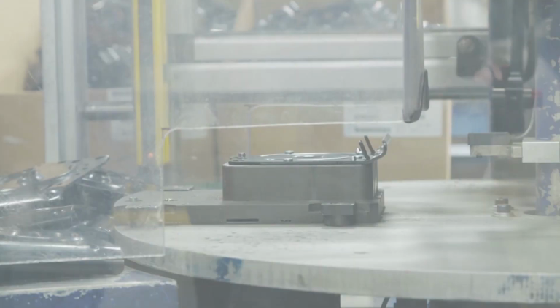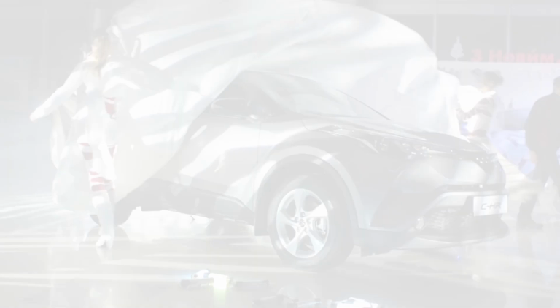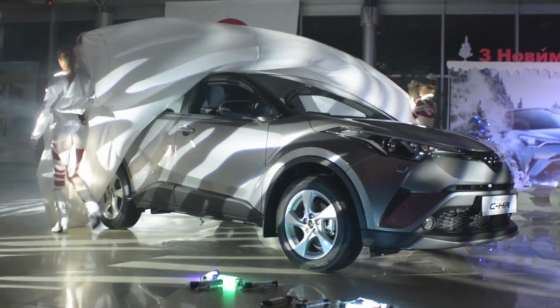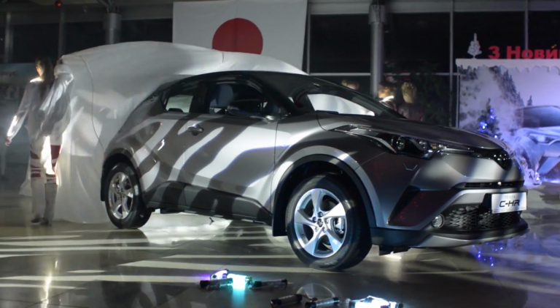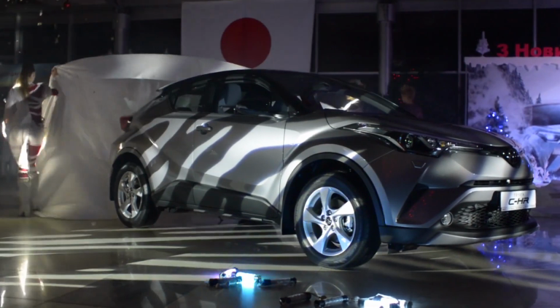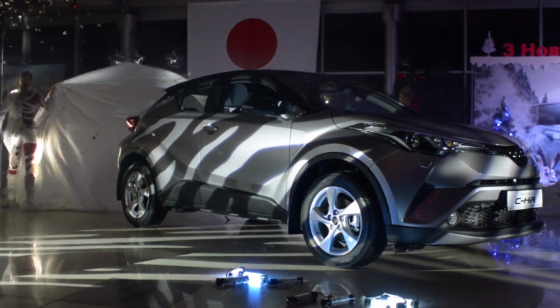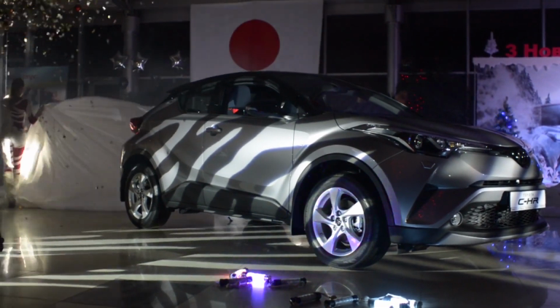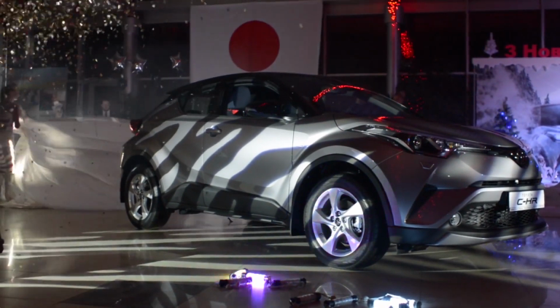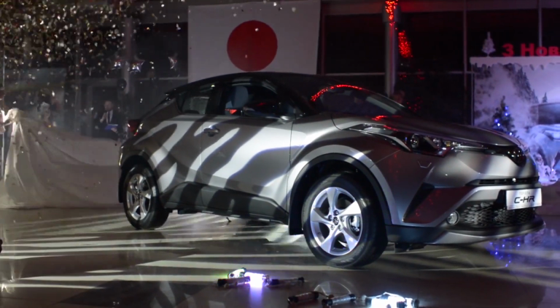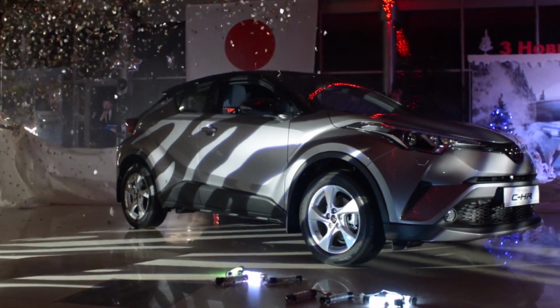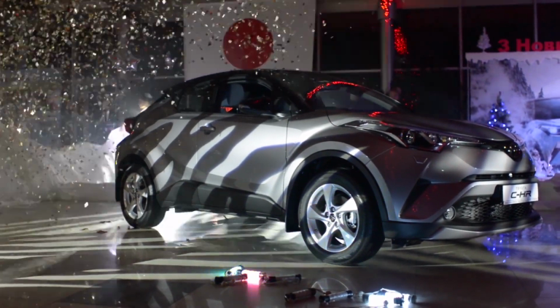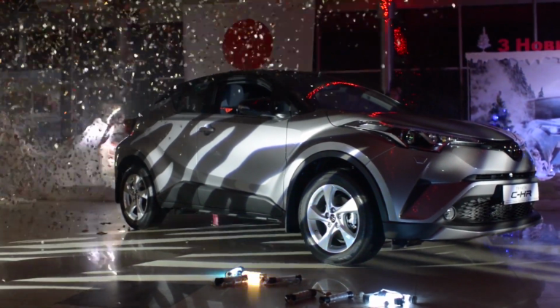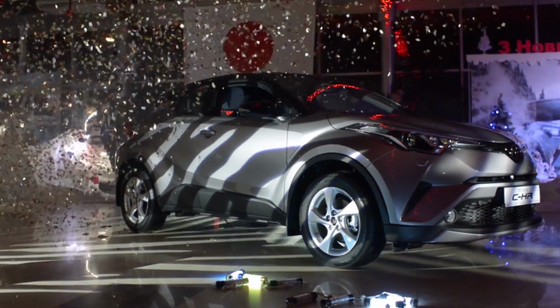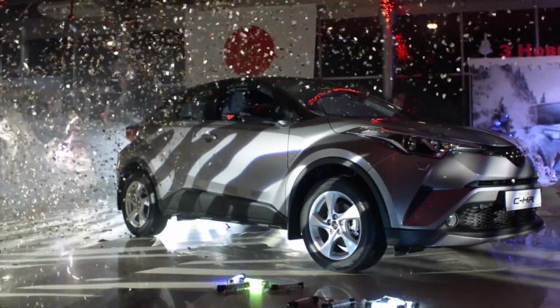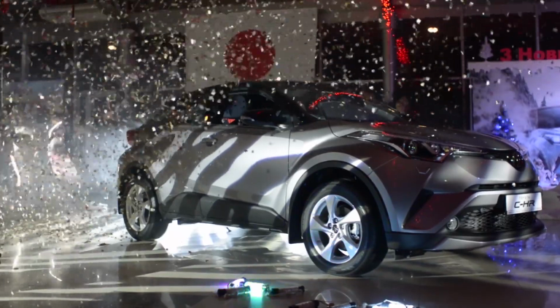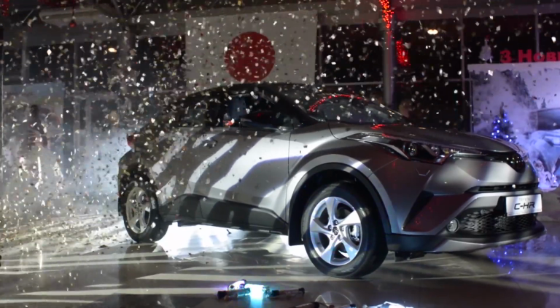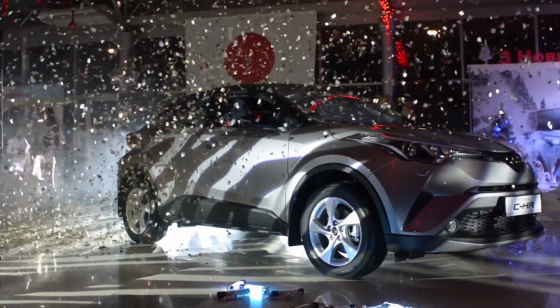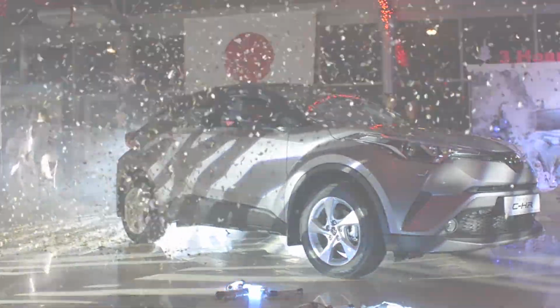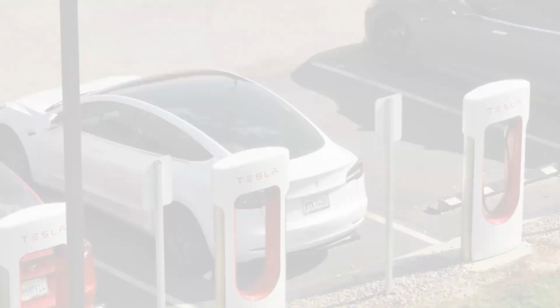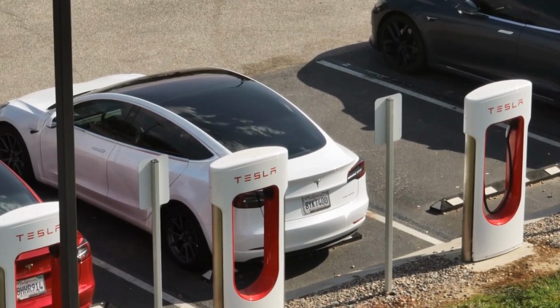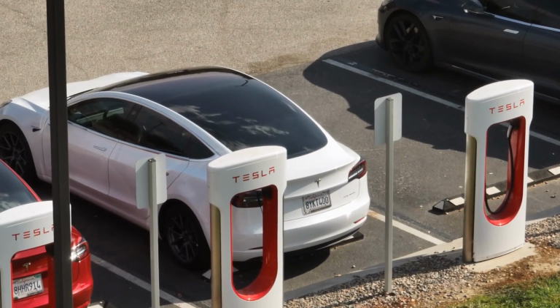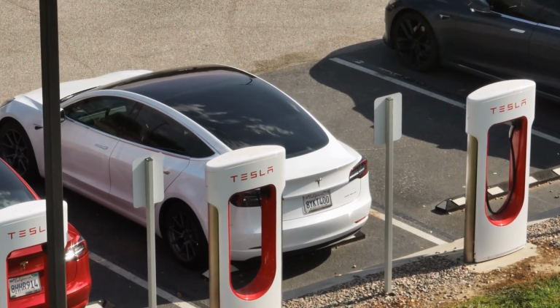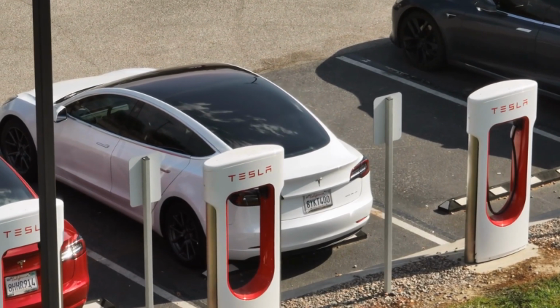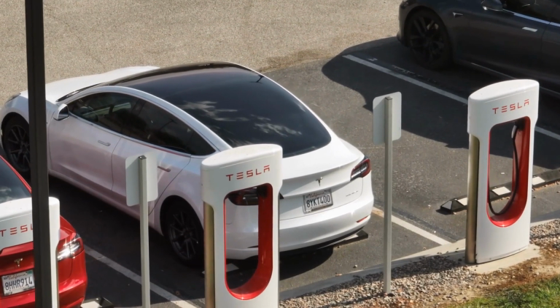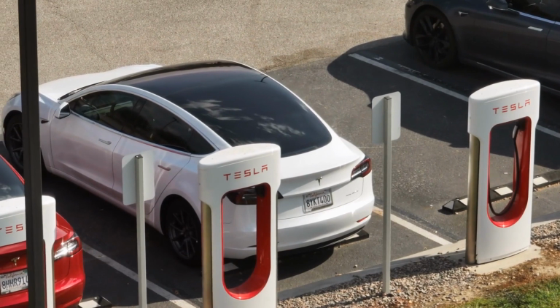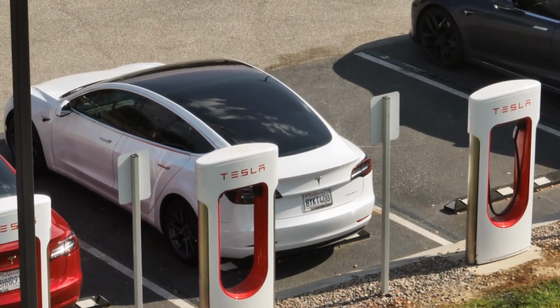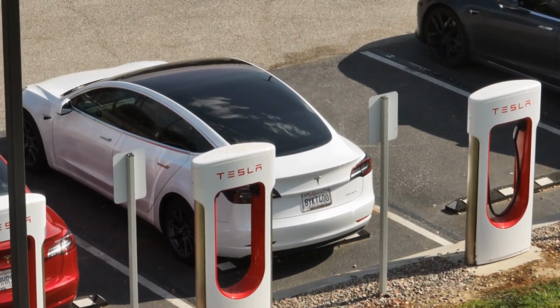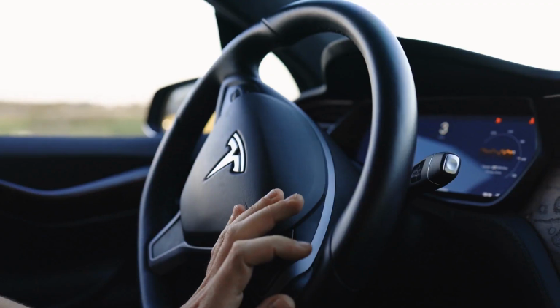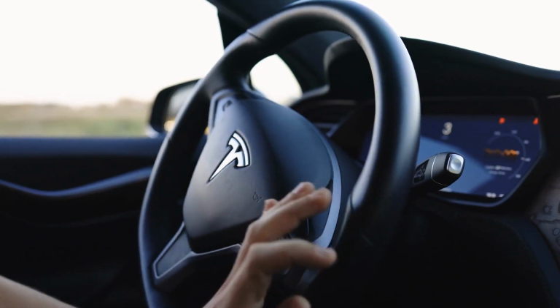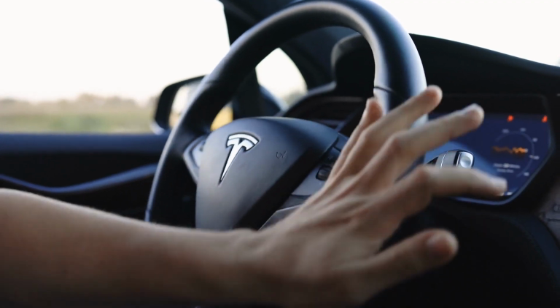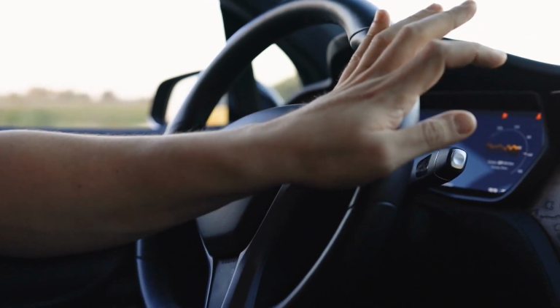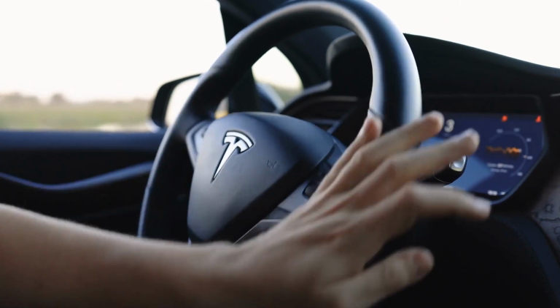Toyota began building its first gigacasting prototype in September 2022. This was the same year the company reportedly sold some 24,000 electric vehicles — a figure that is merely a fraction of the 1.31 million EVs delivered during the same year by Tesla, which has already adopted gigacasting technology.